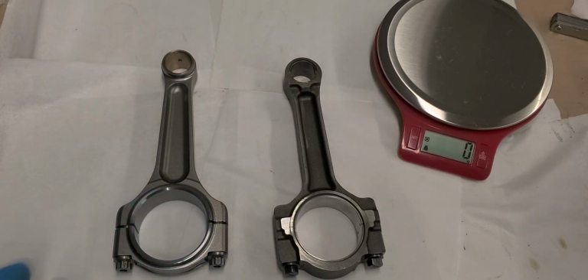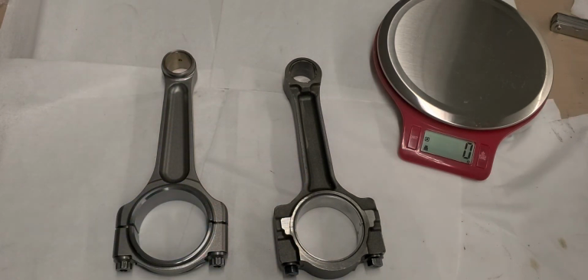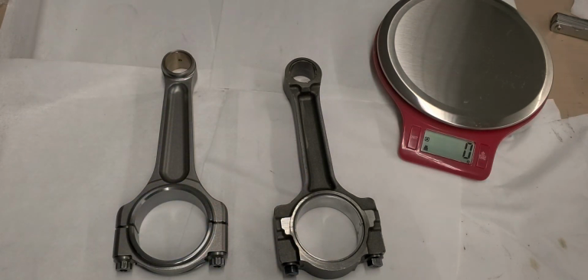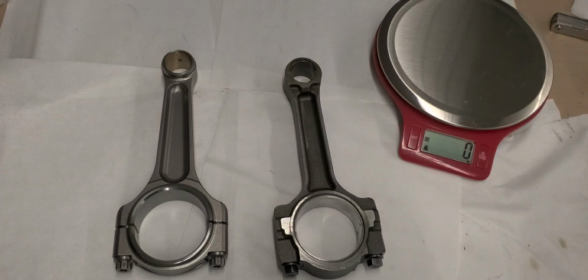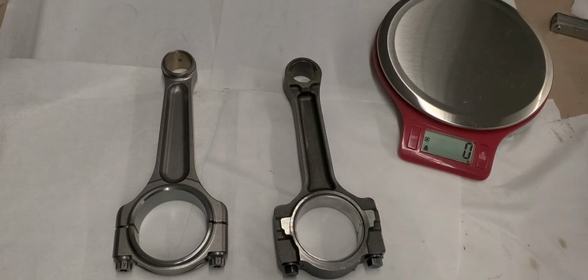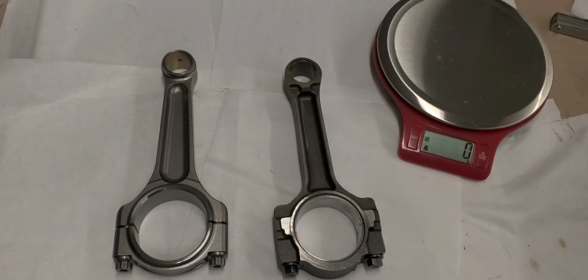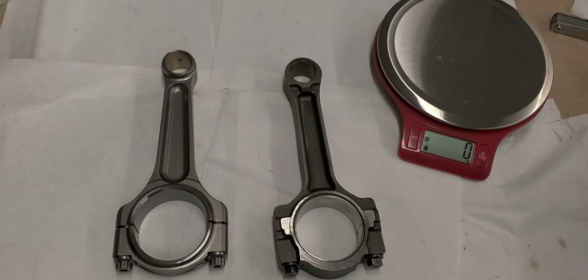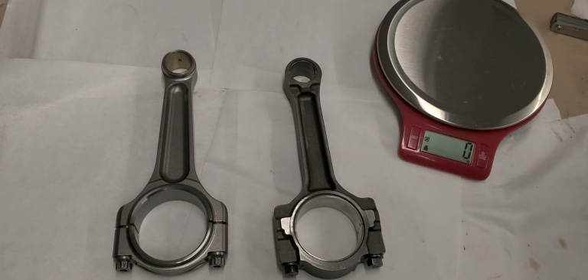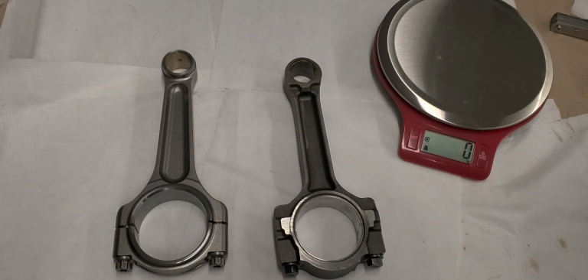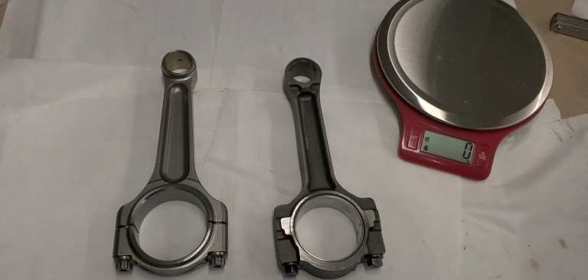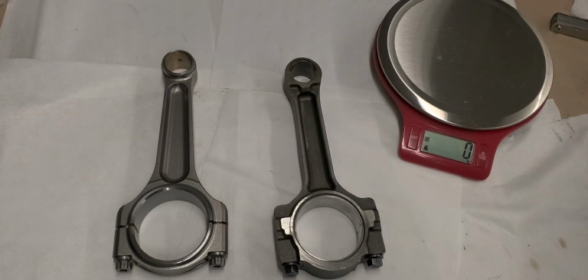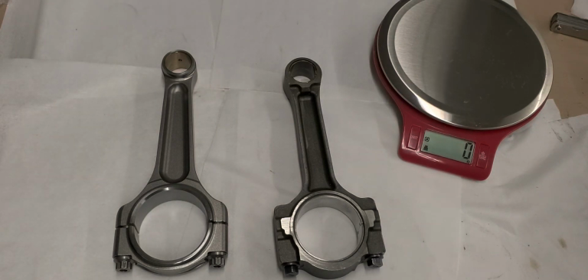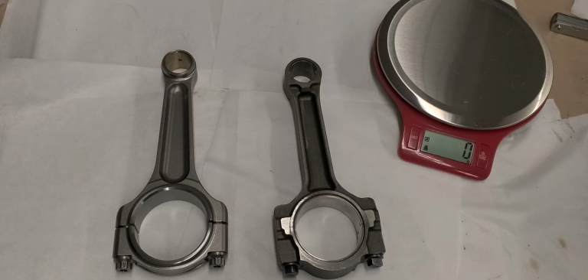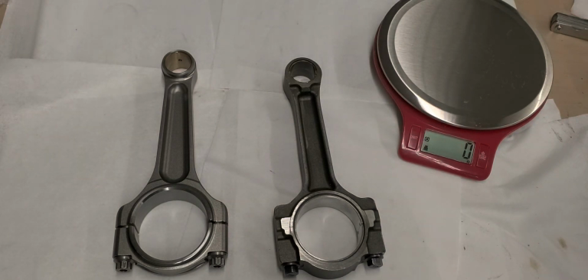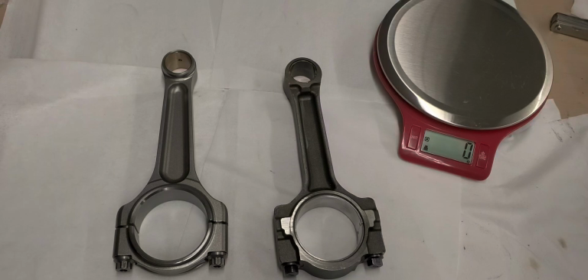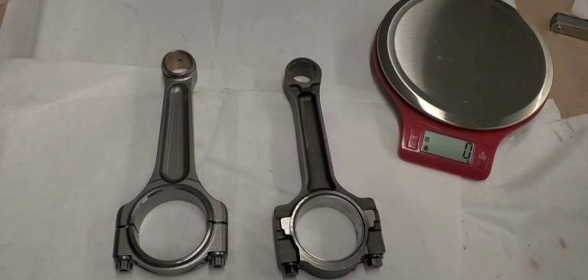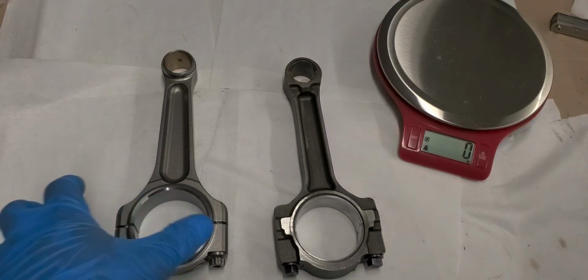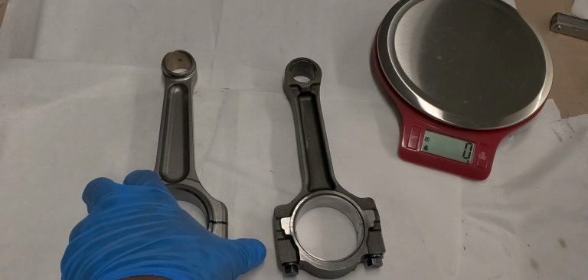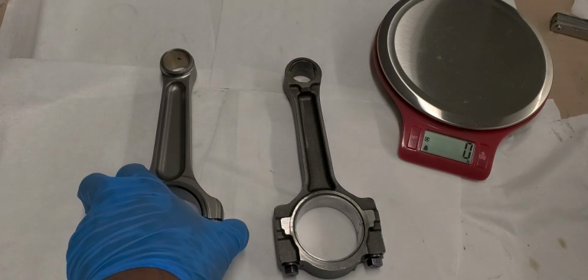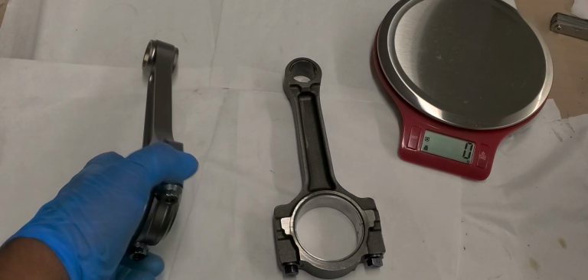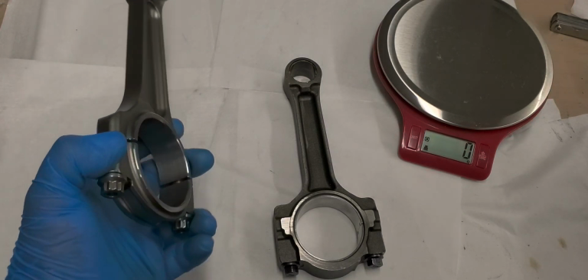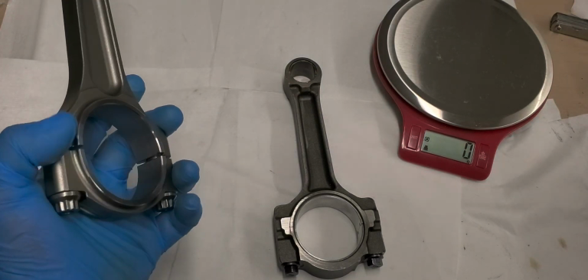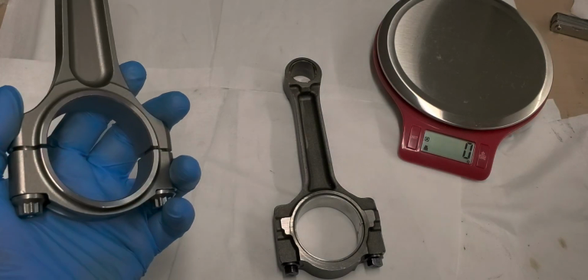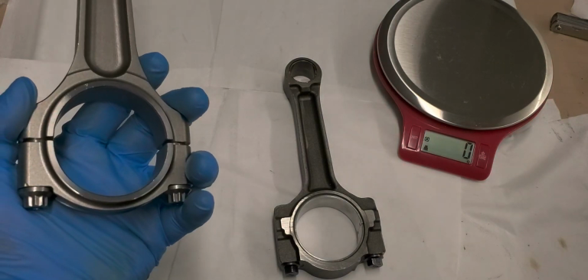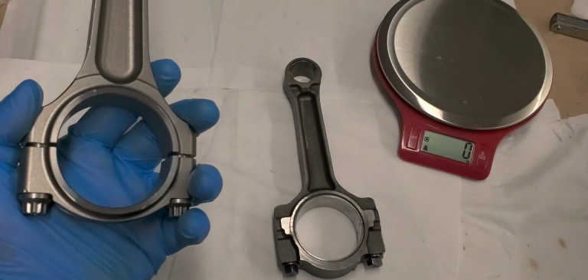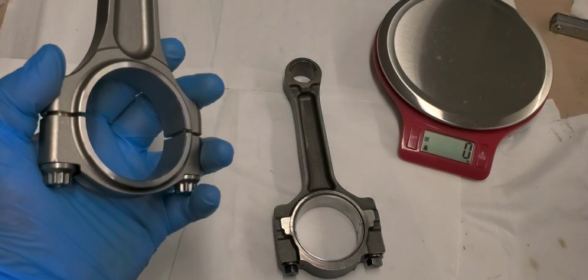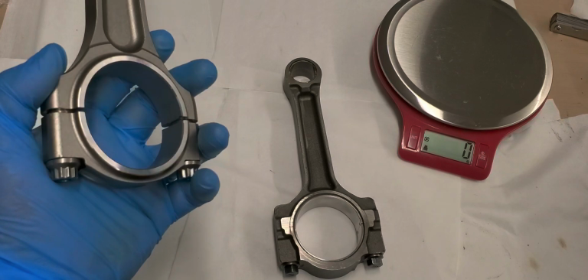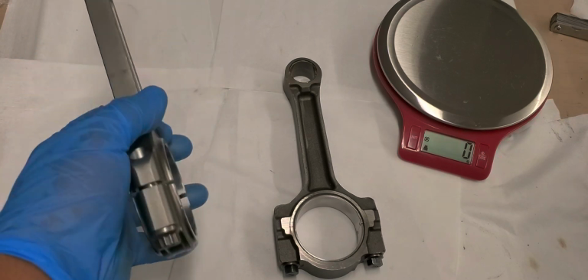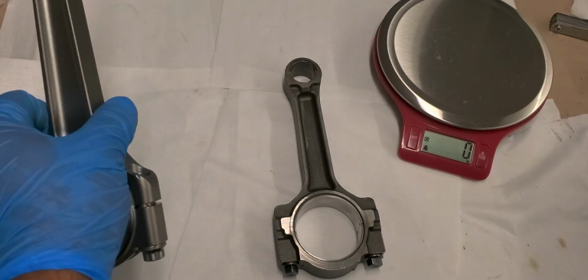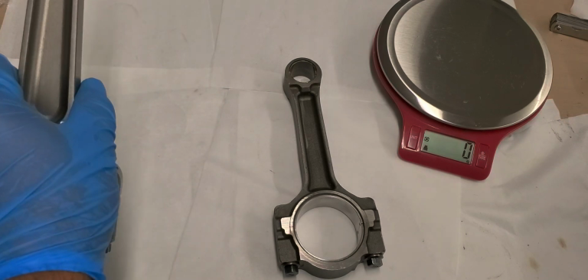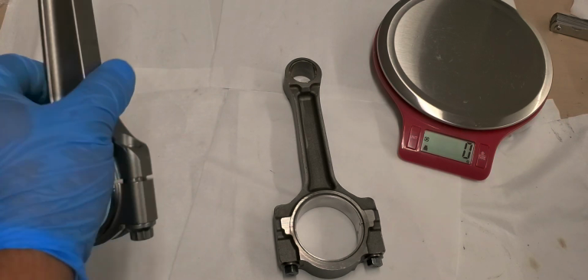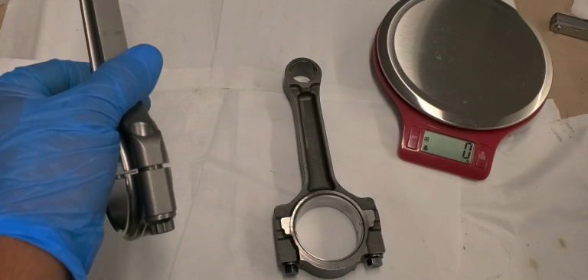Don't get me wrong, H-beams are fine — they're cheaper. But if it really comes down to being honest with myself, I got them because they just aesthetically look better. I mean, they're beauties.